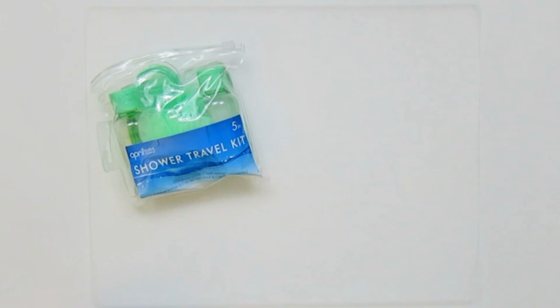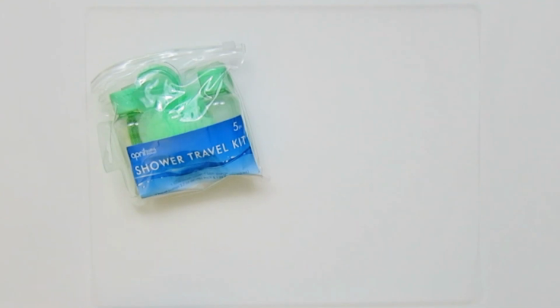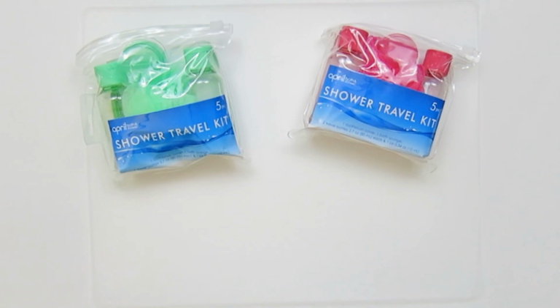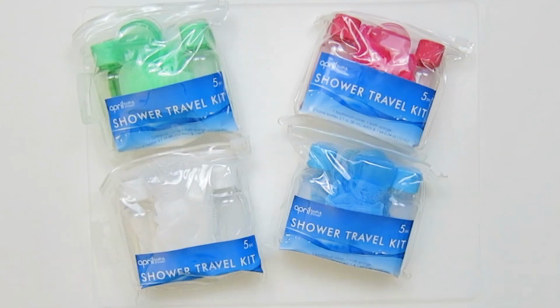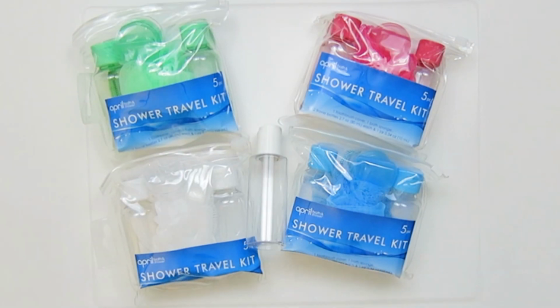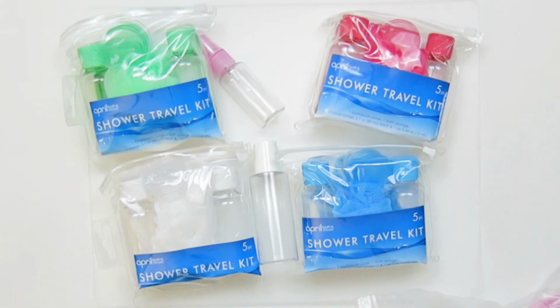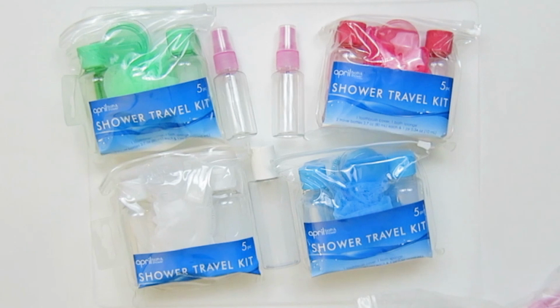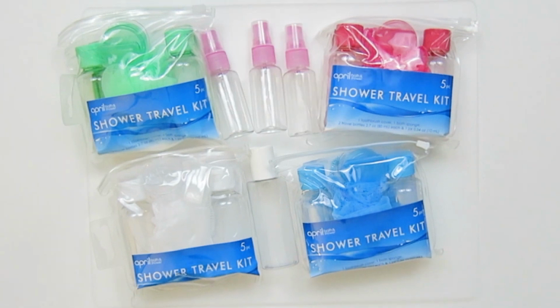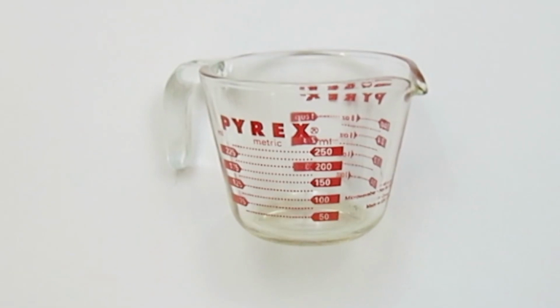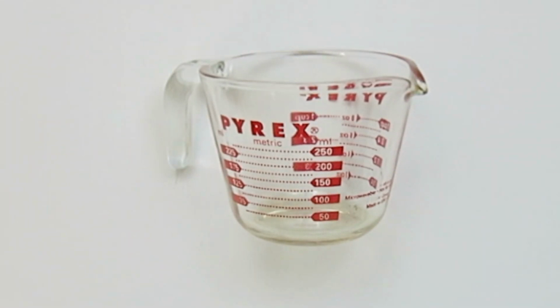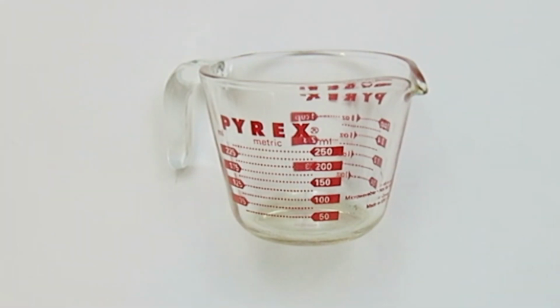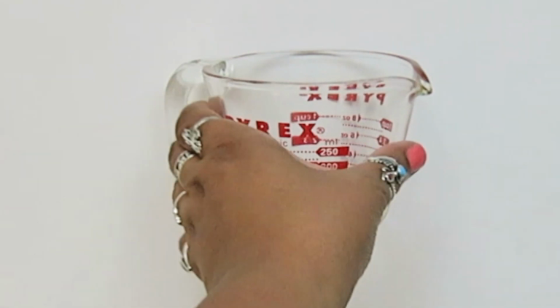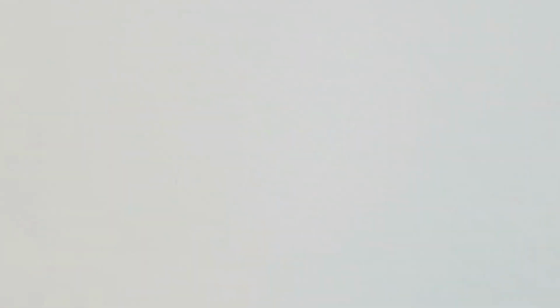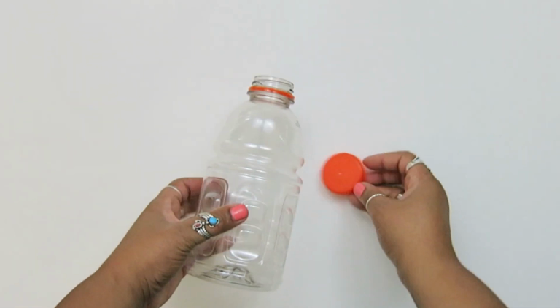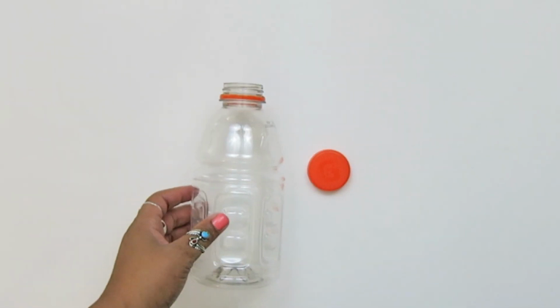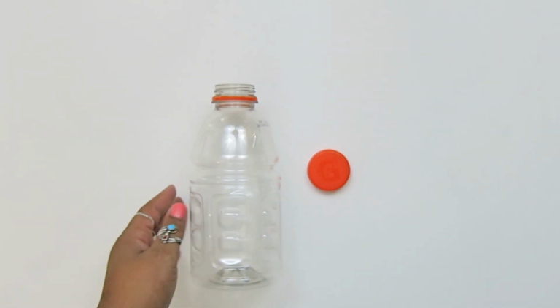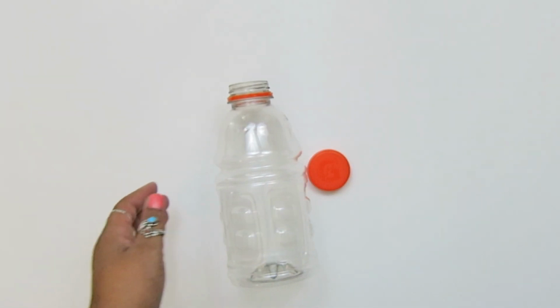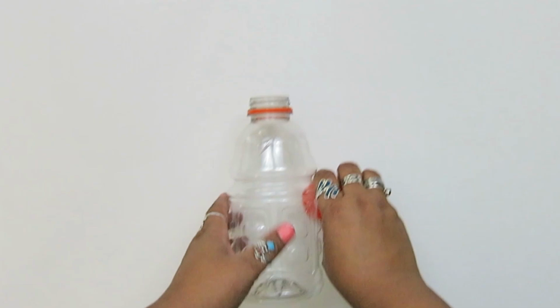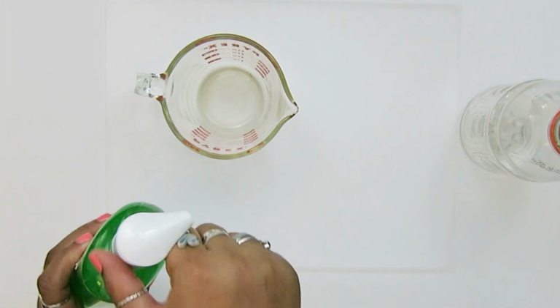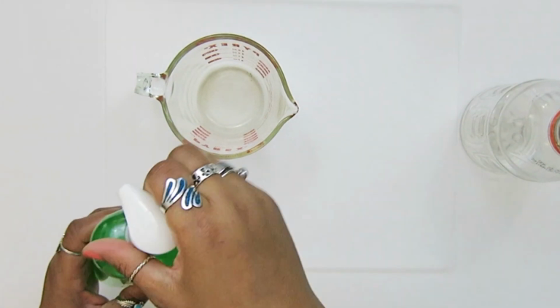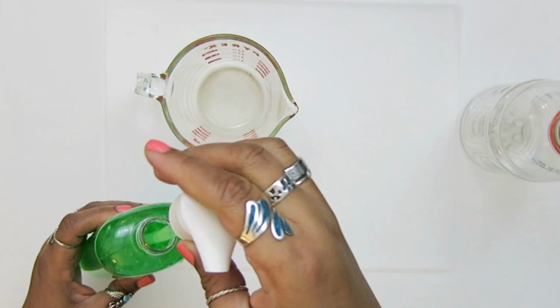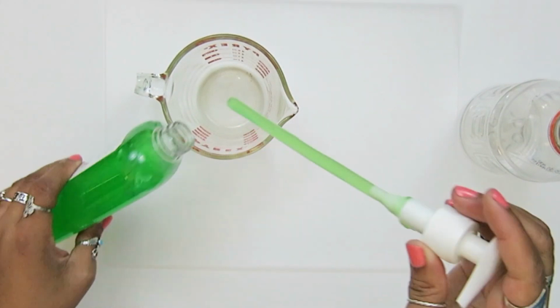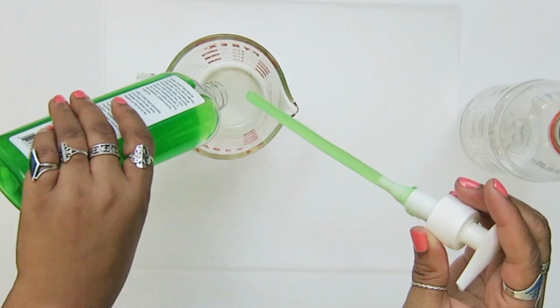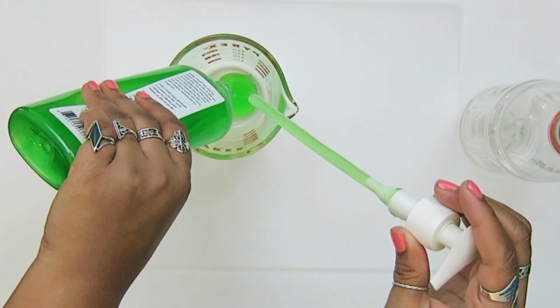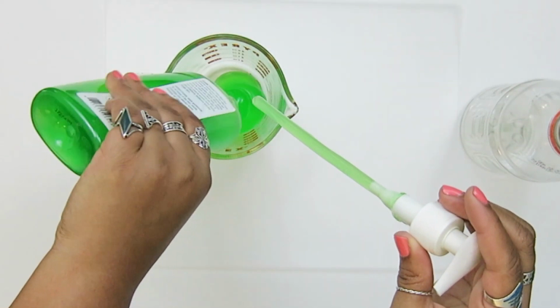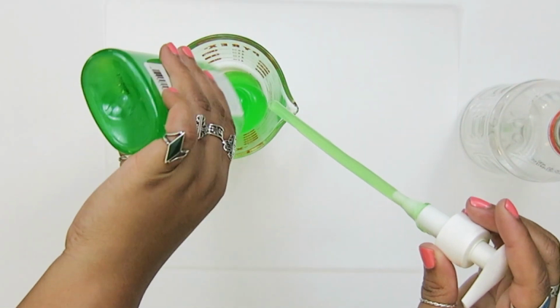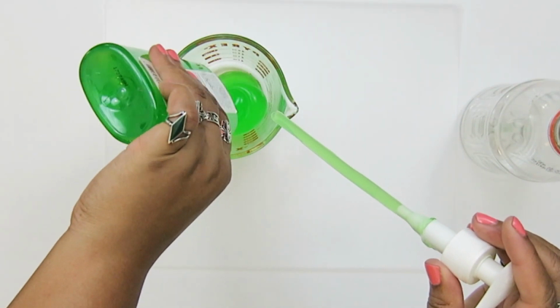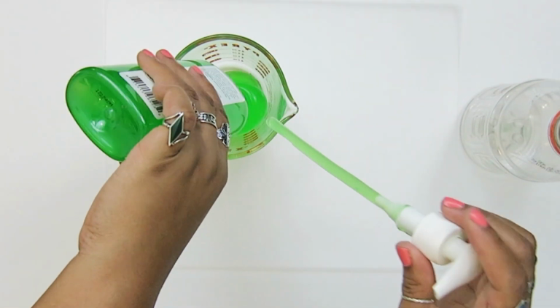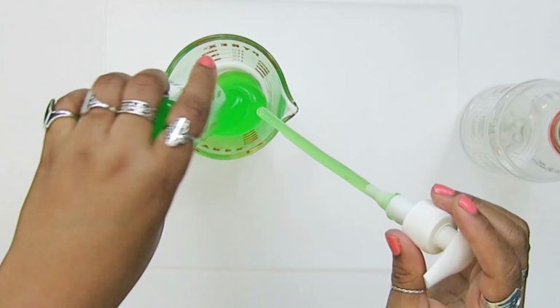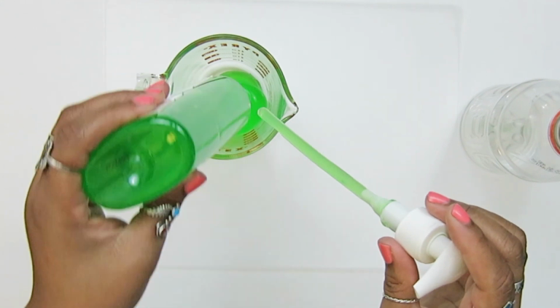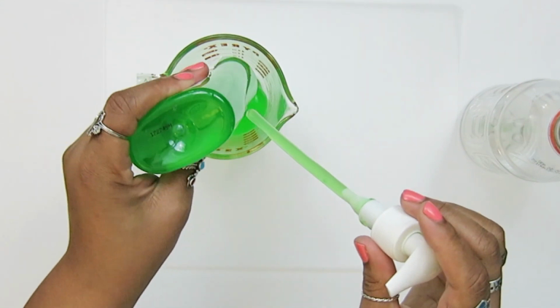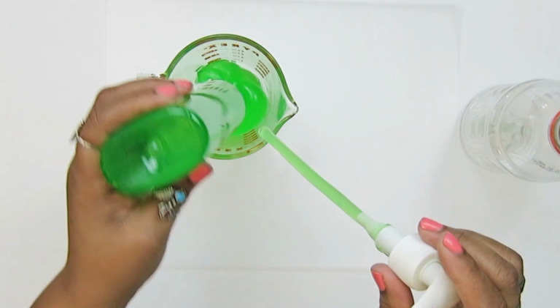Make sure all of your measuring cups, bottles, and containers are all disinfected and clean. I prefer to shake the solution up in a bottle rather than stirring it in a bowl — I think that will help it get incorporated better.